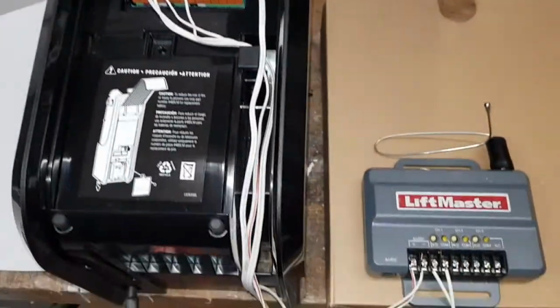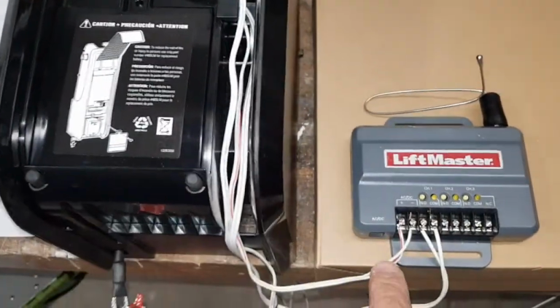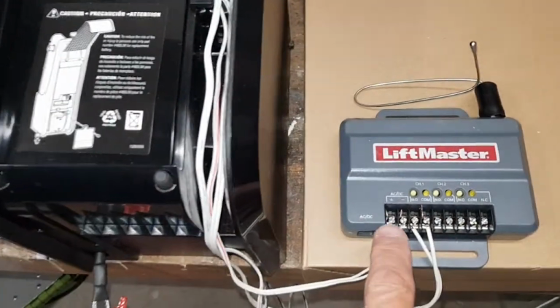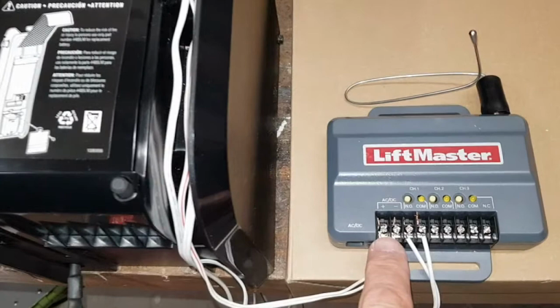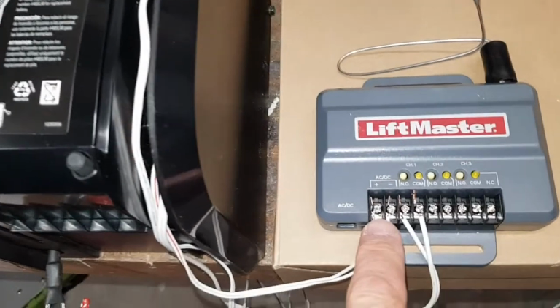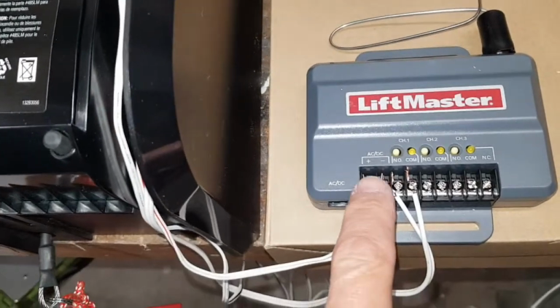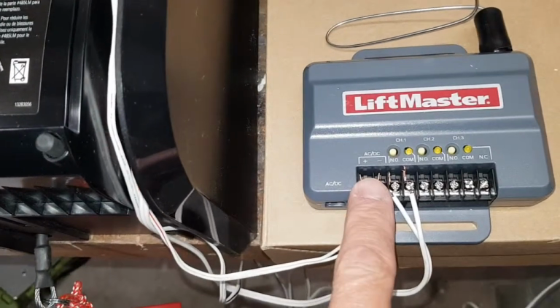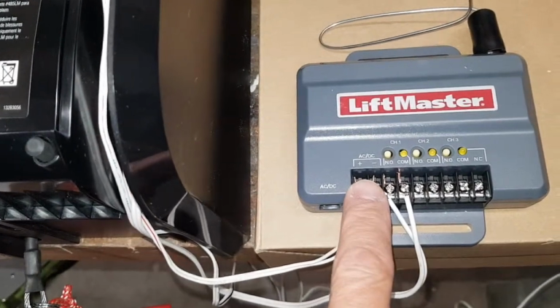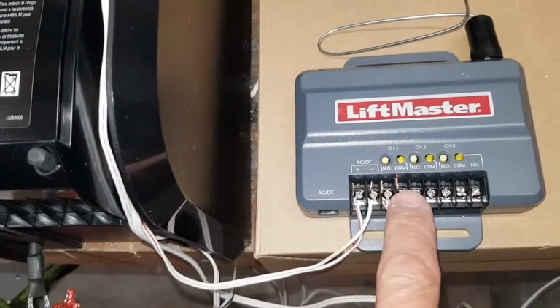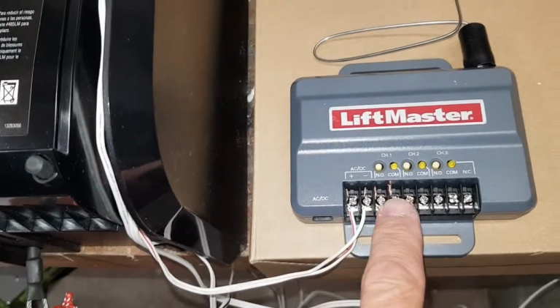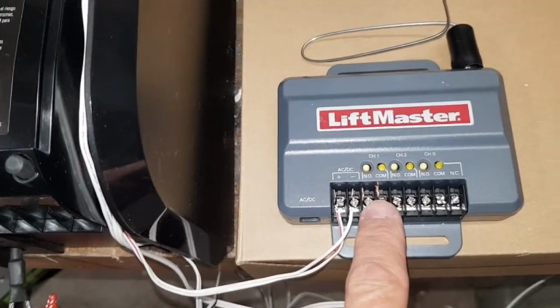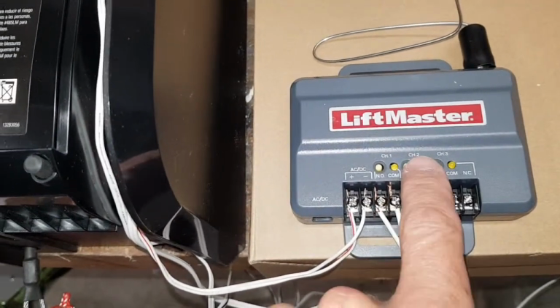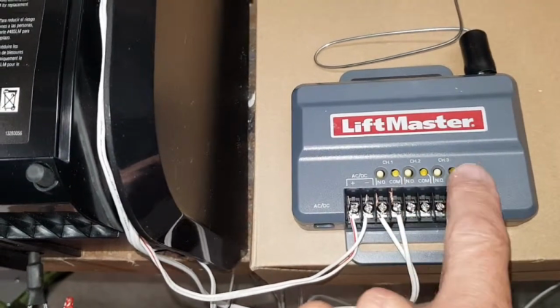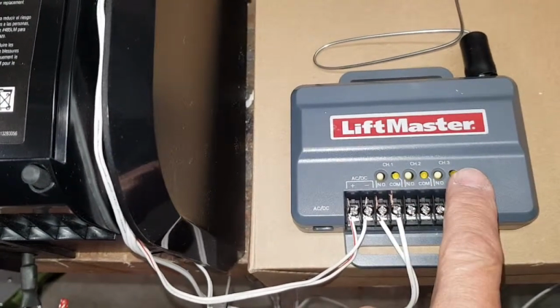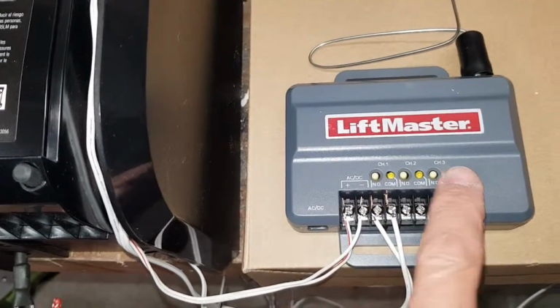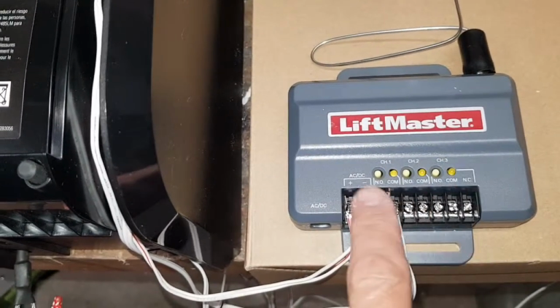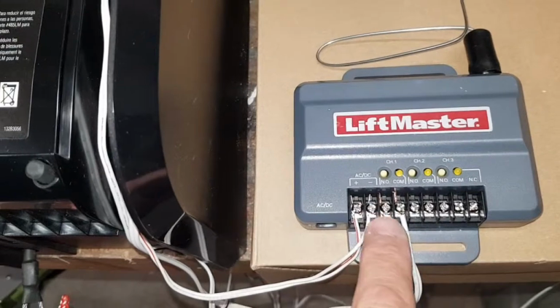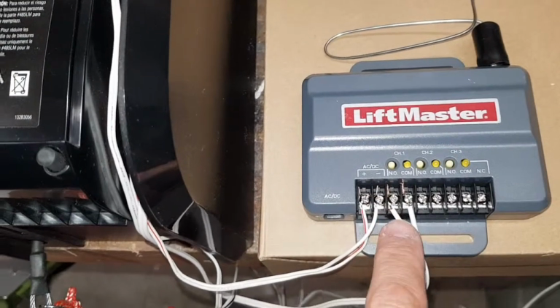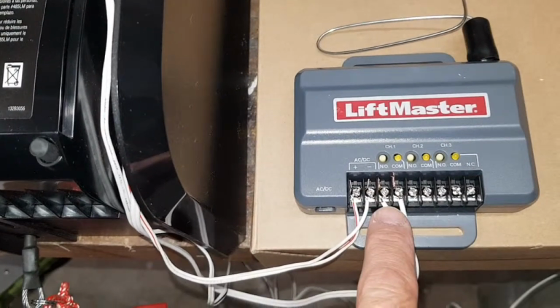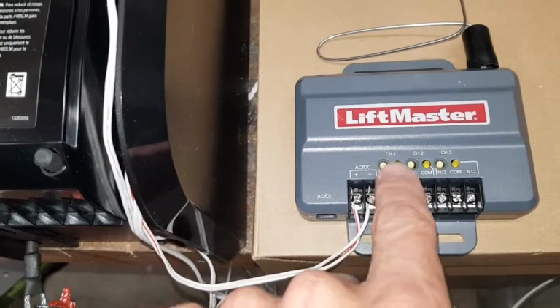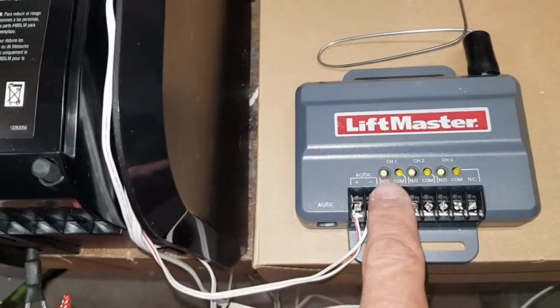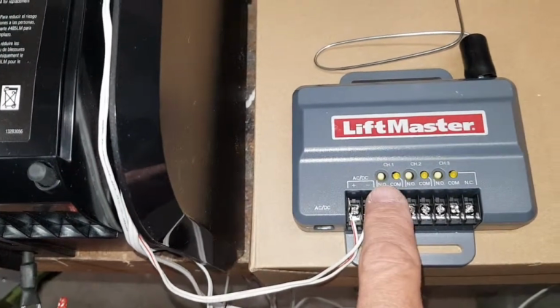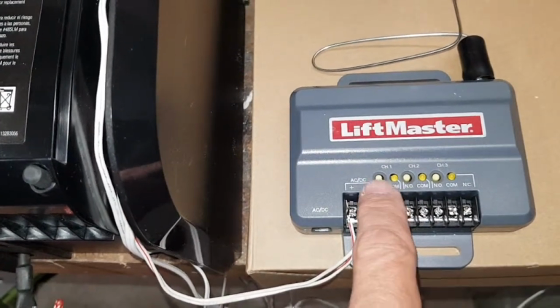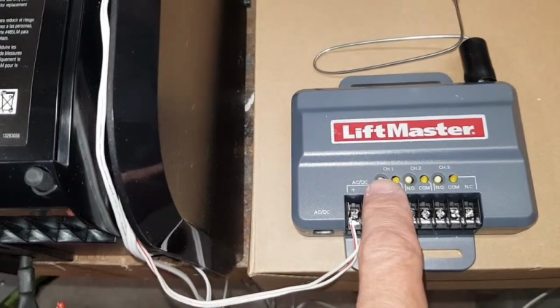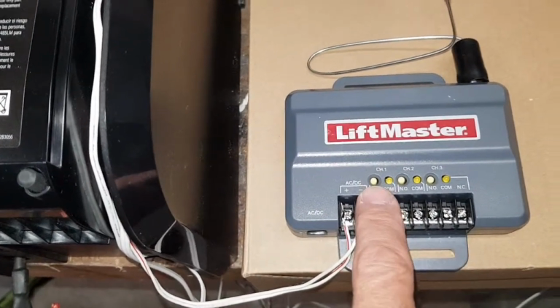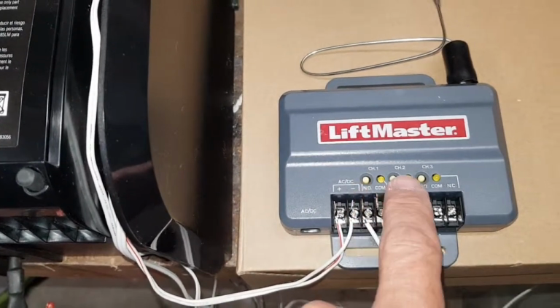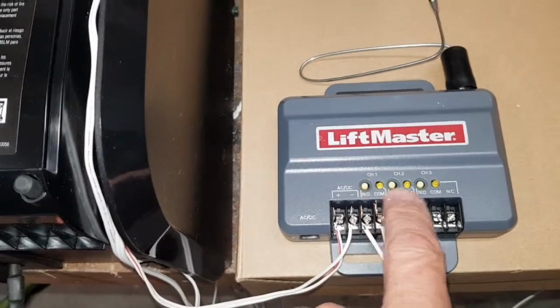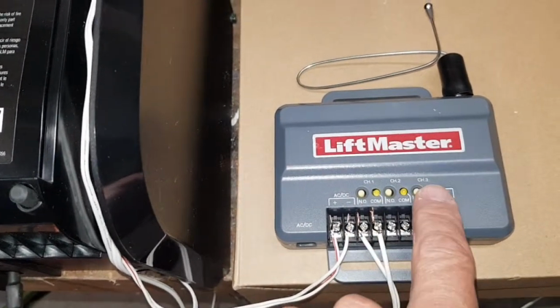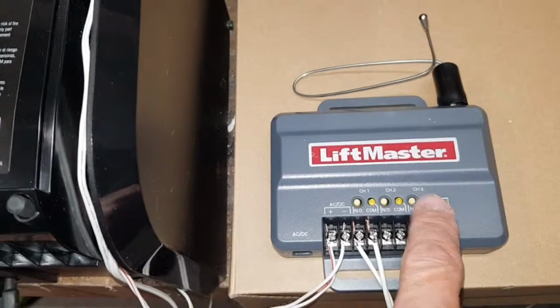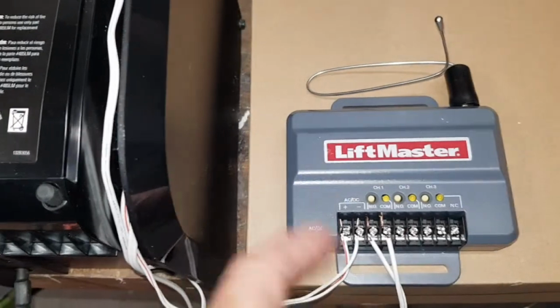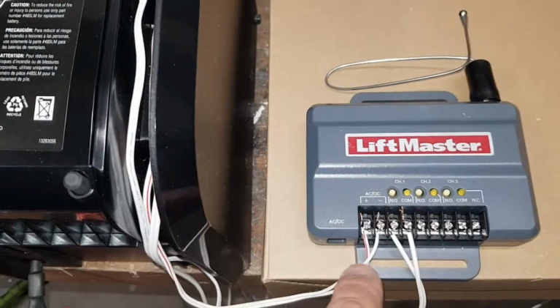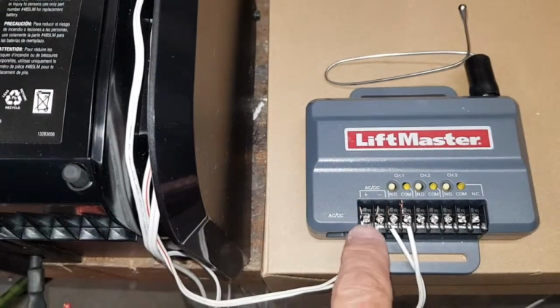An external receiver needs power and needs to click a relay. This one can click three relays — we just need one. But you could wire it differently so it's open, close, stop, if you want that.